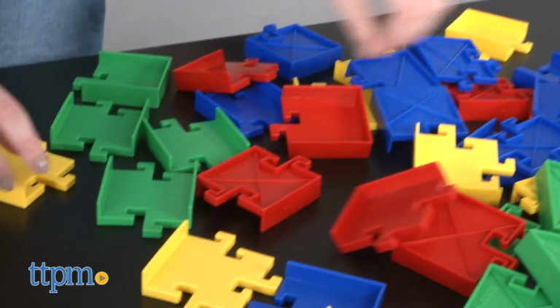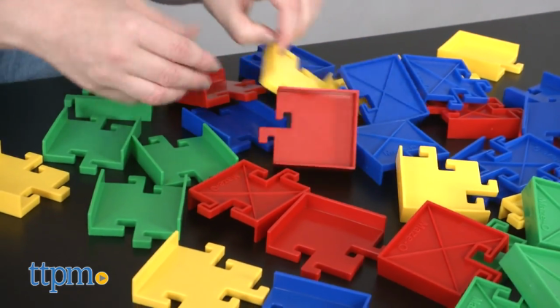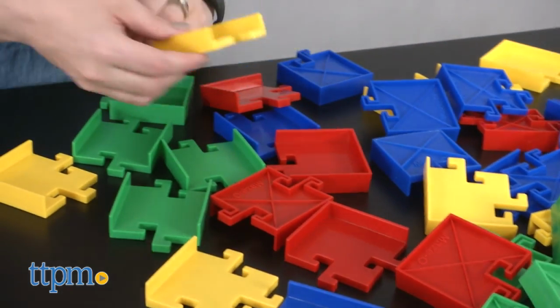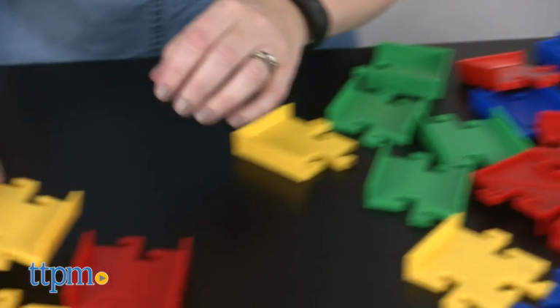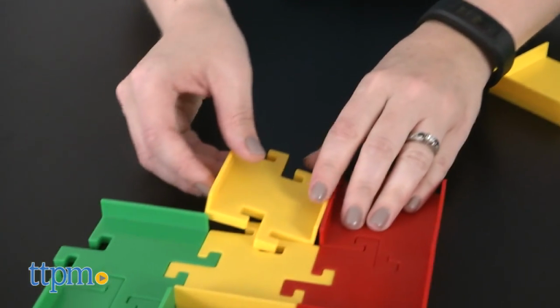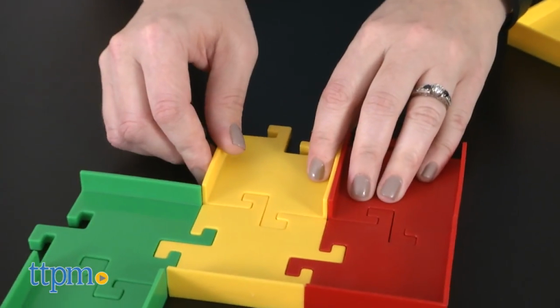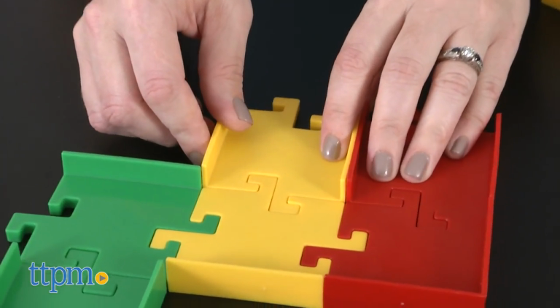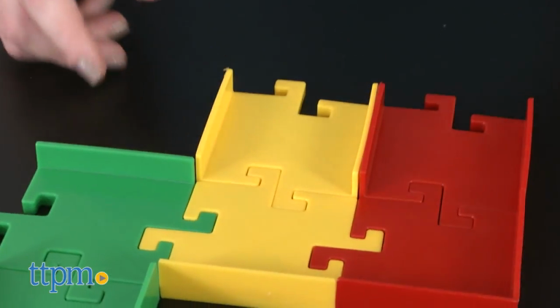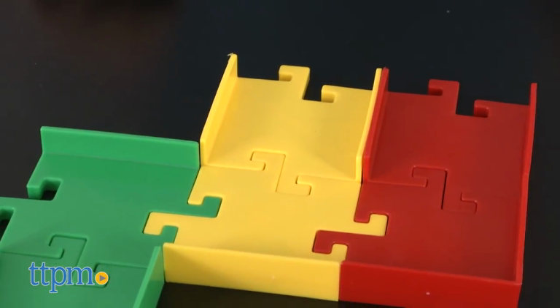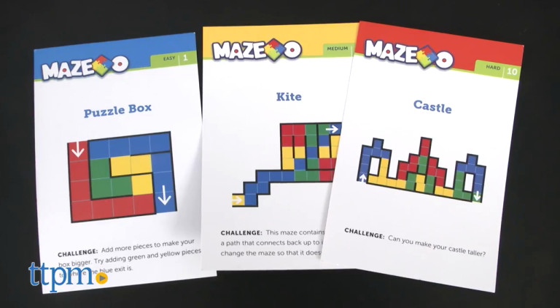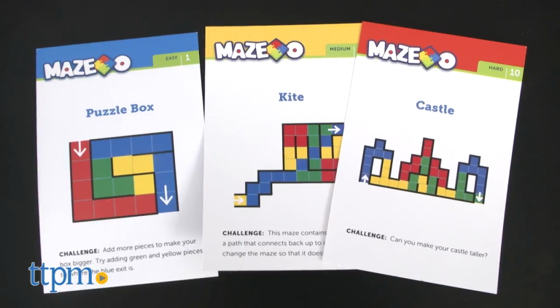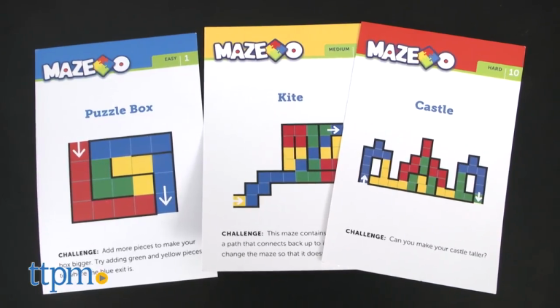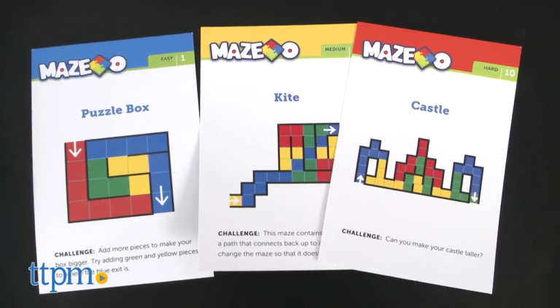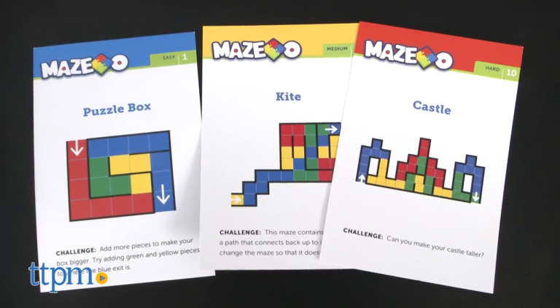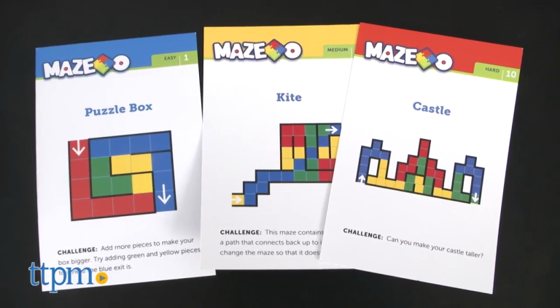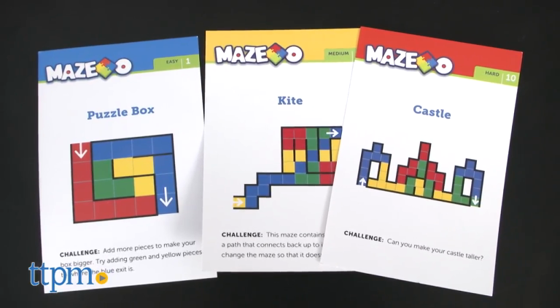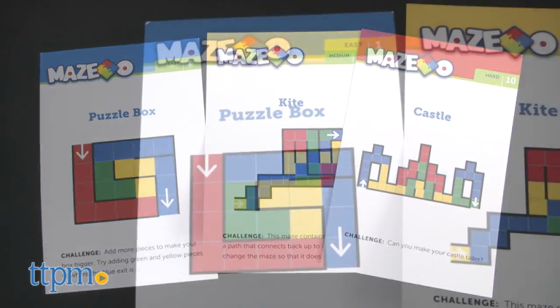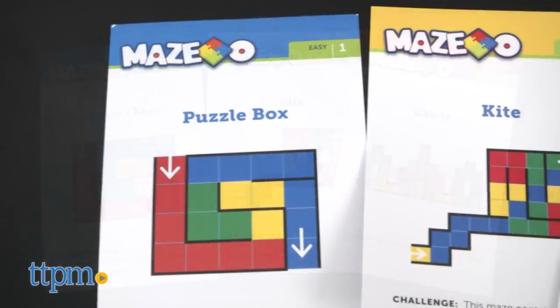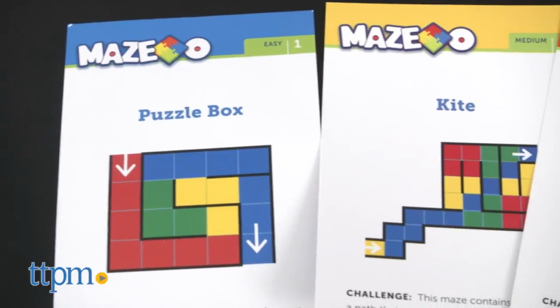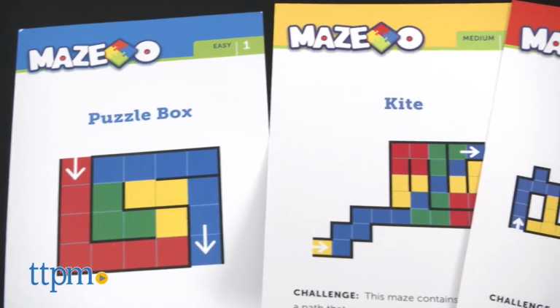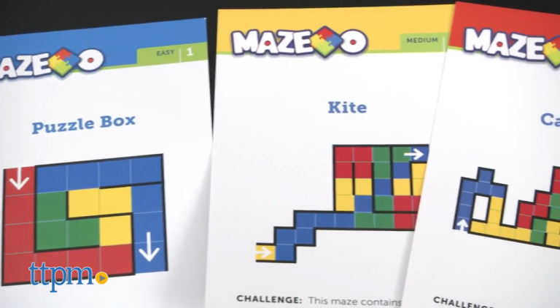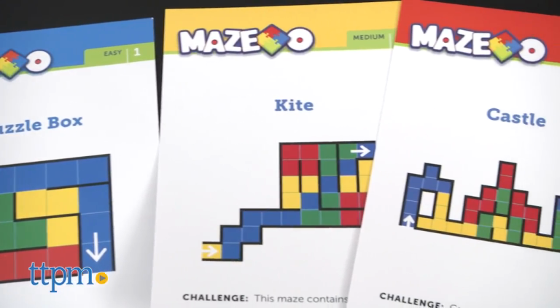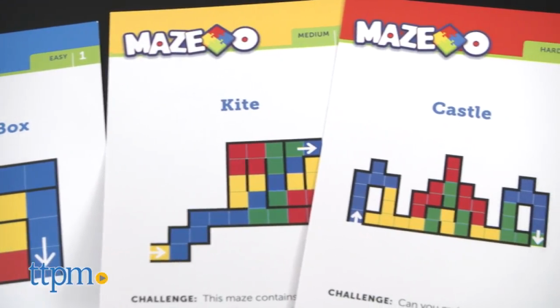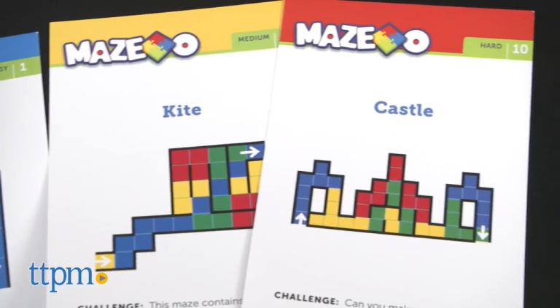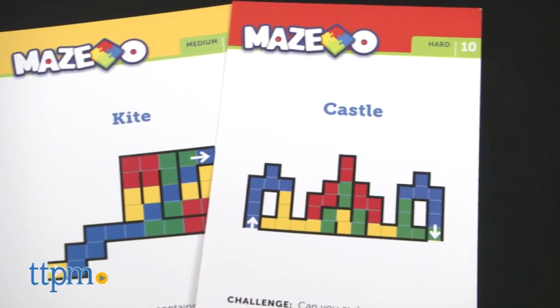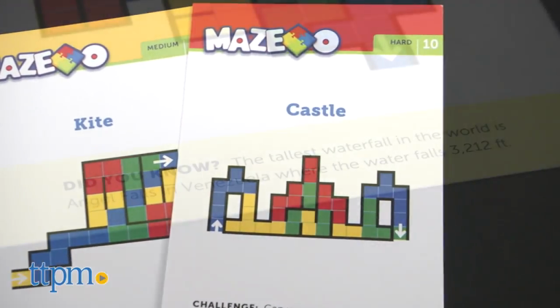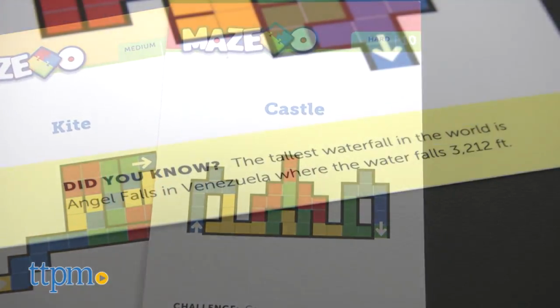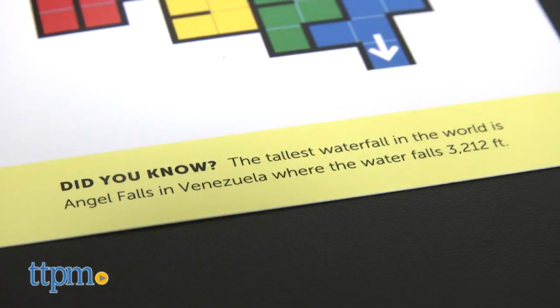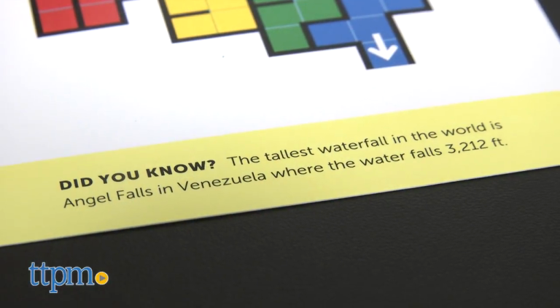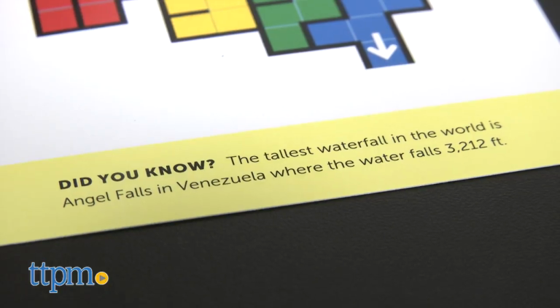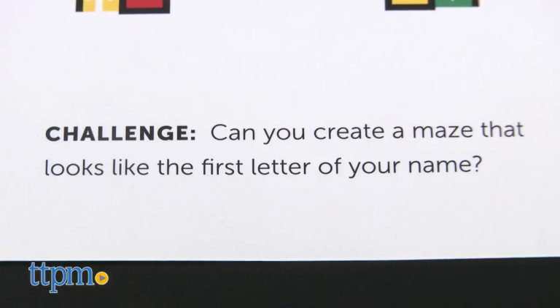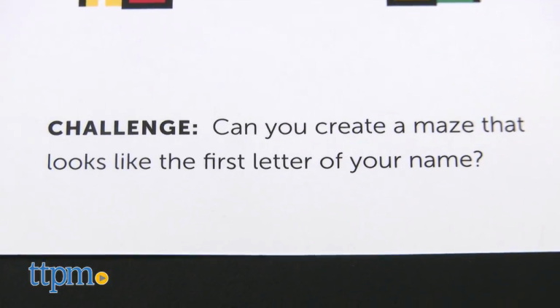With the 52 pieces in this set, there are more than 30 maze combinations. There are 15 double-sided challenge cards with 30 mazes to construct, and those maze challenges range in difficulty from easy to hard. Some of the cards have fun facts on them or additional challenges to extend the play.